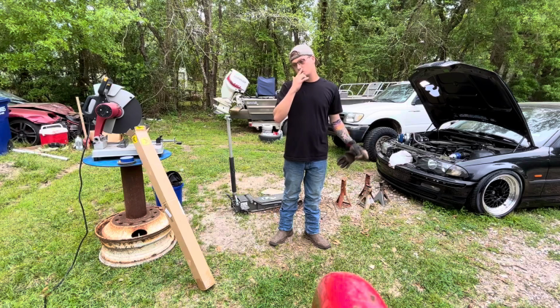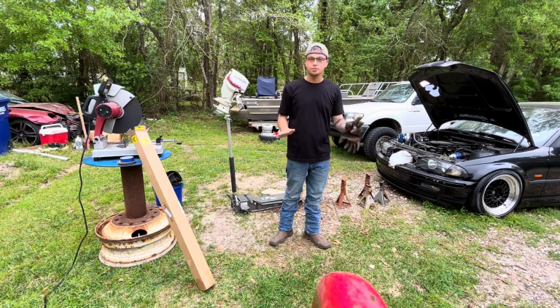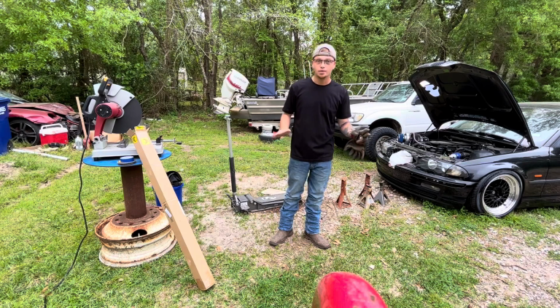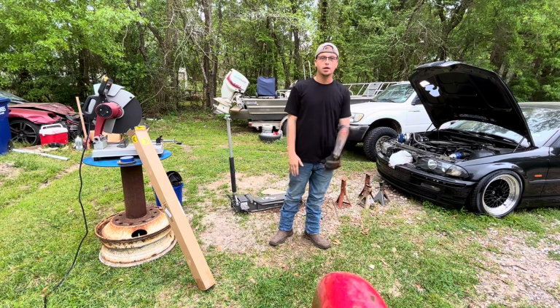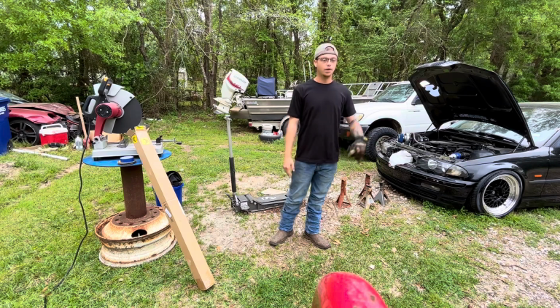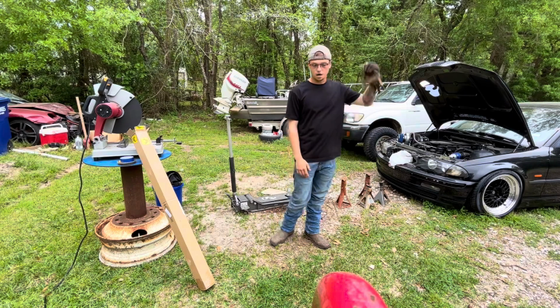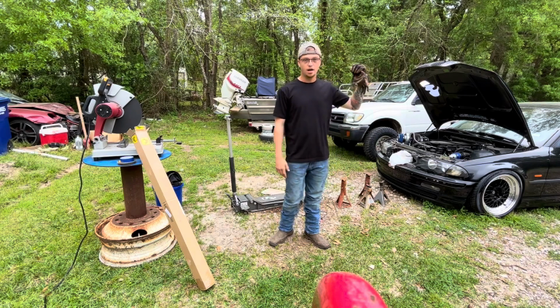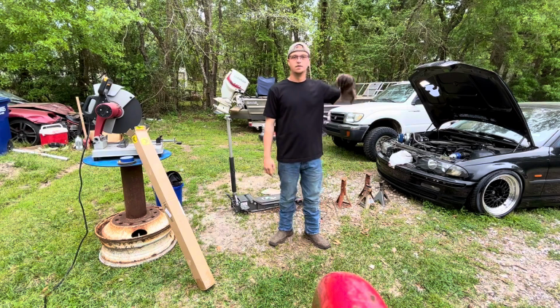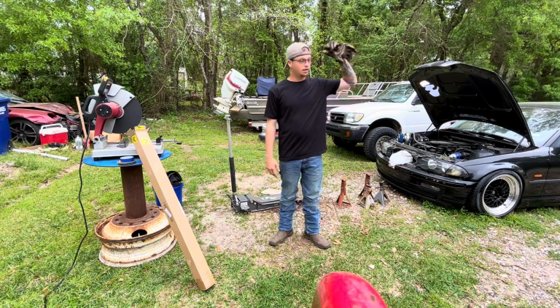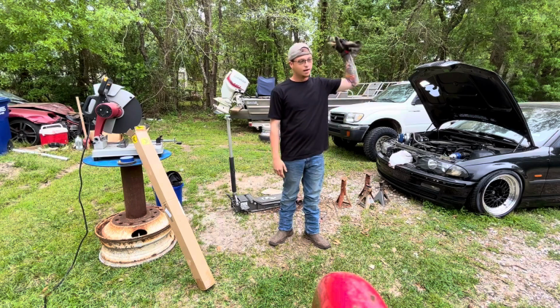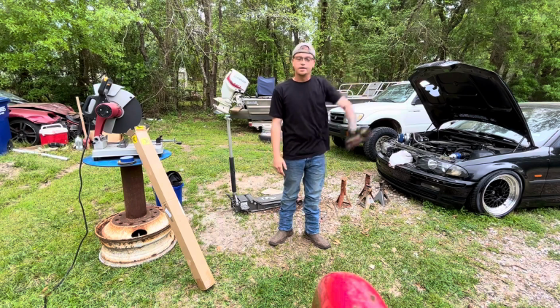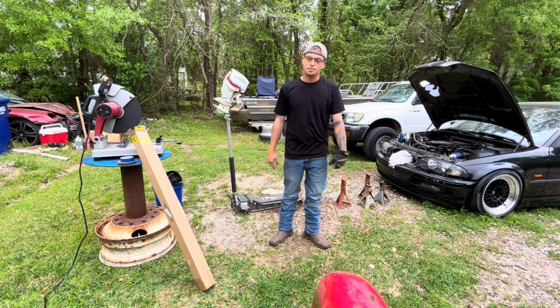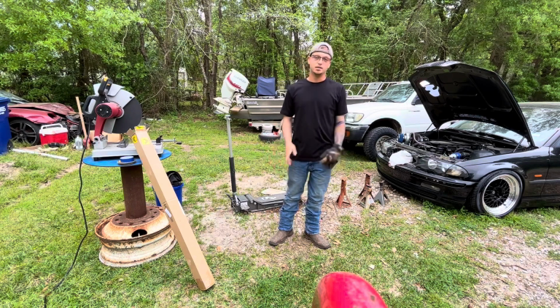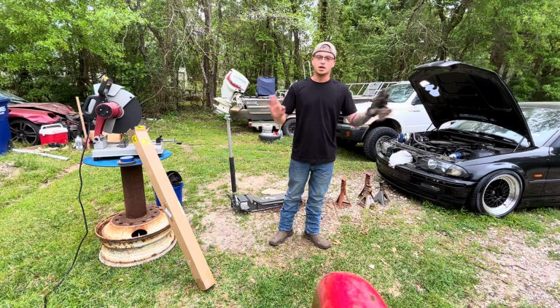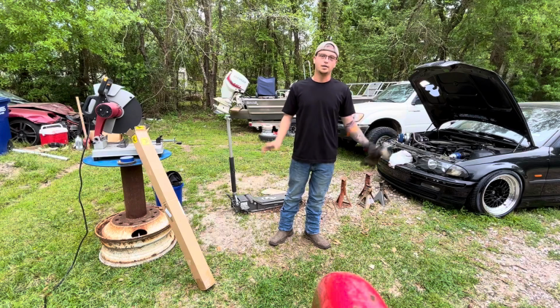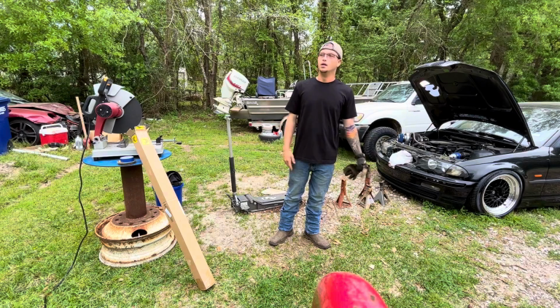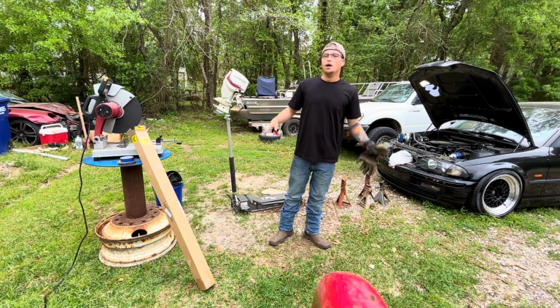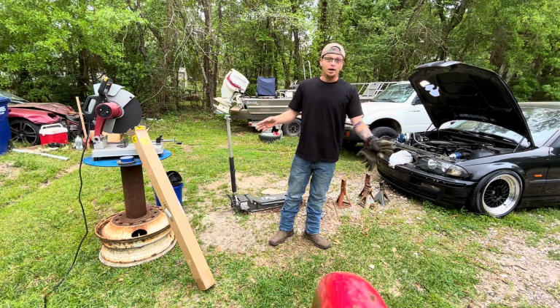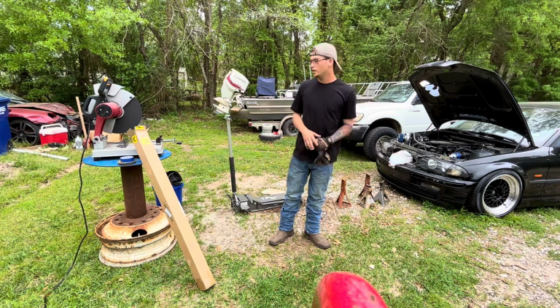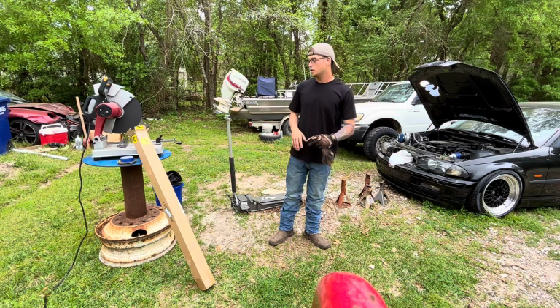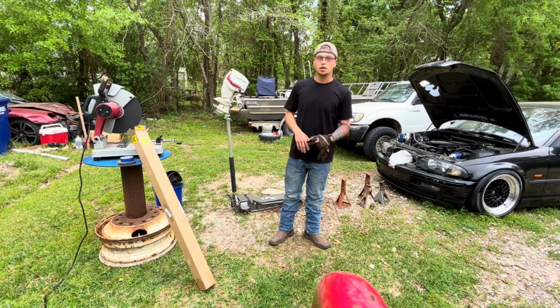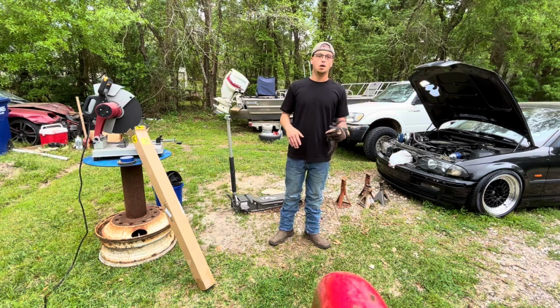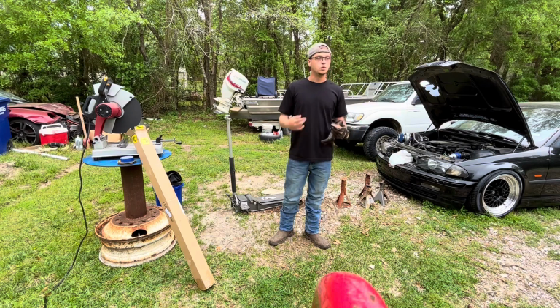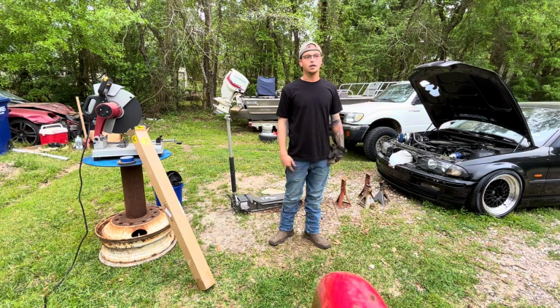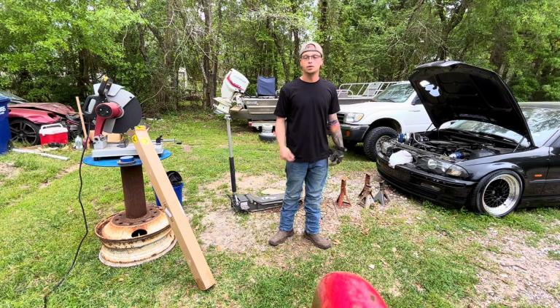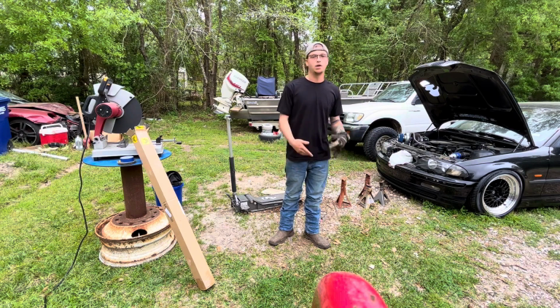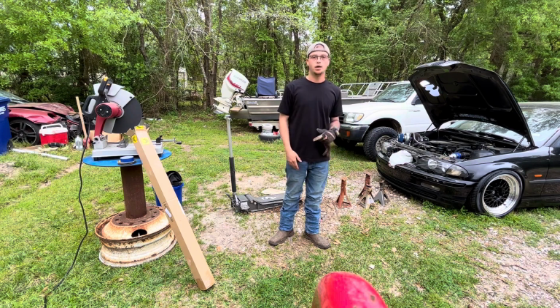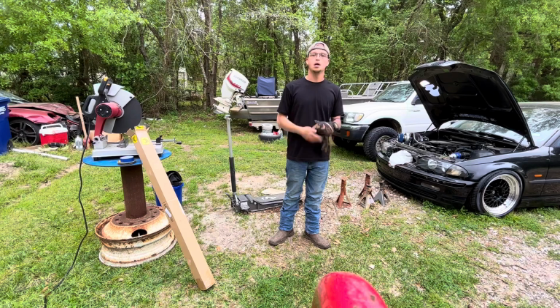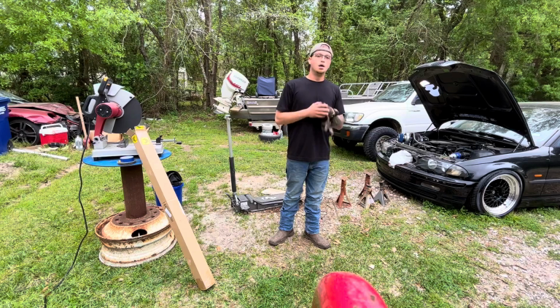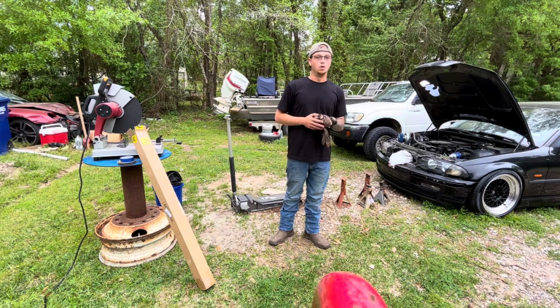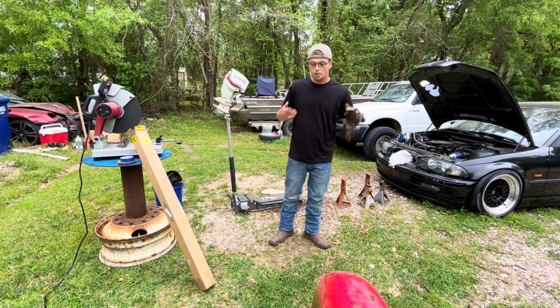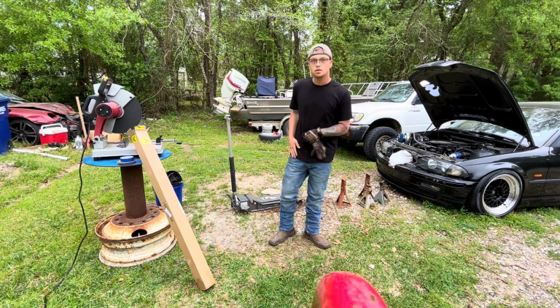Sorry it's been a little bit — just been caught up with life and things get busy and I get sidetracked. But here we are today, I'm going to do as much as I can with the little amount of time I got. So let's get right into it.